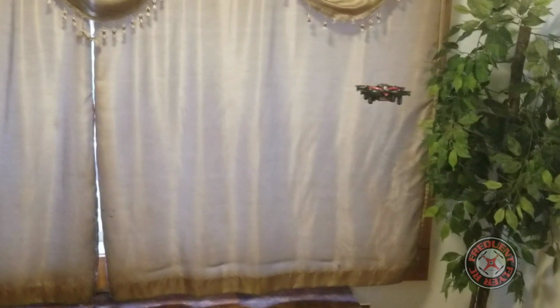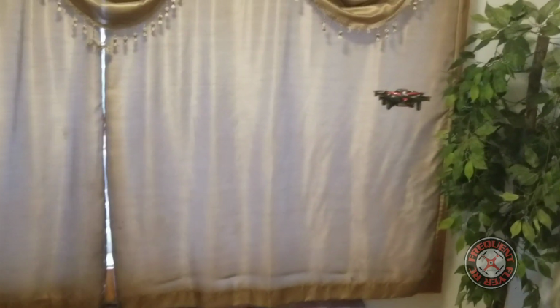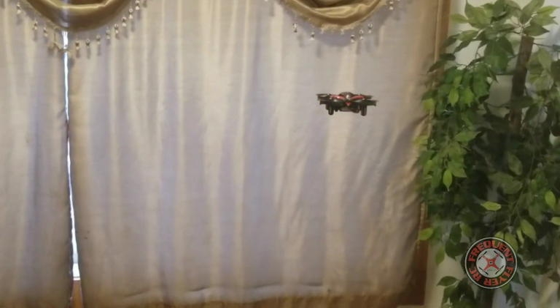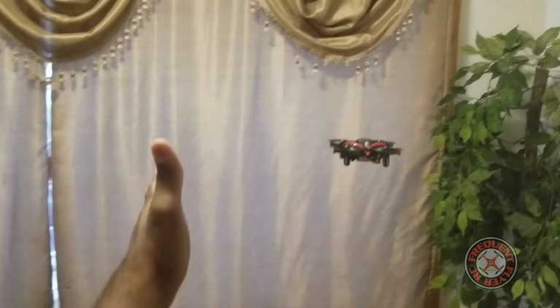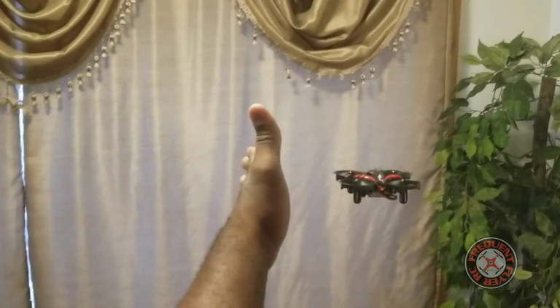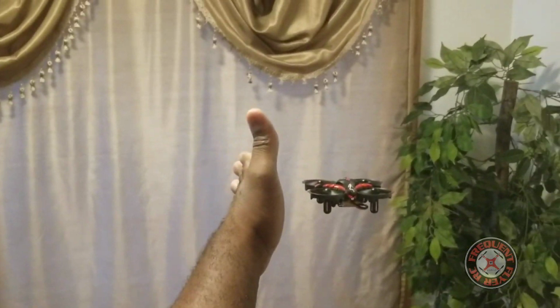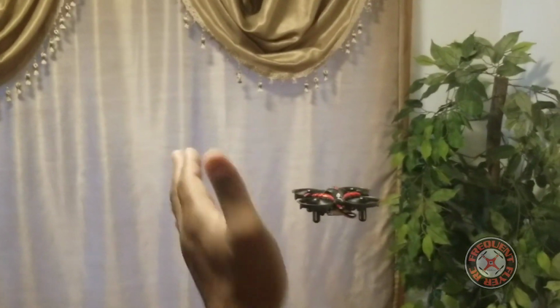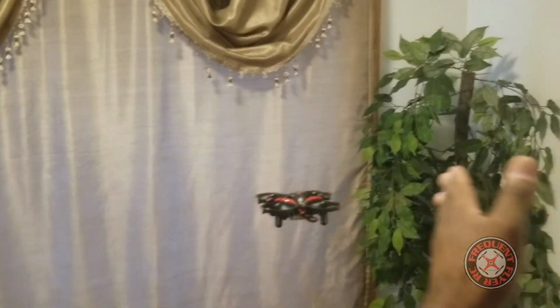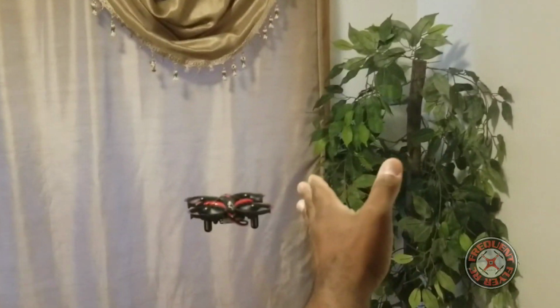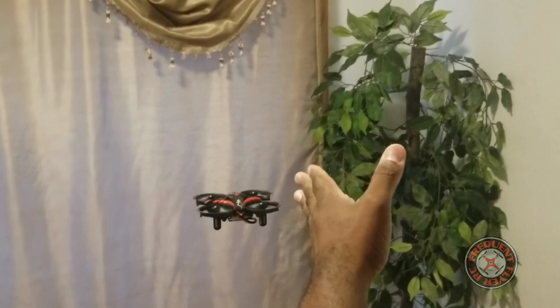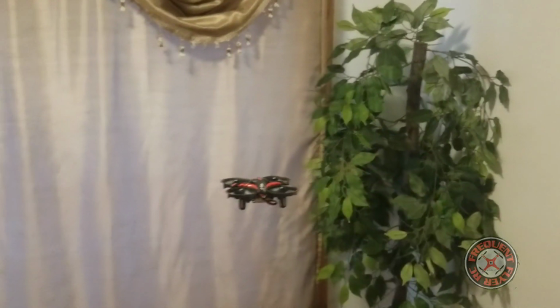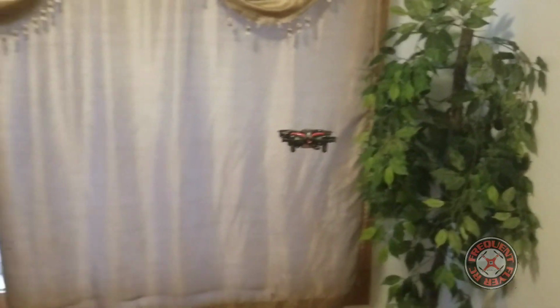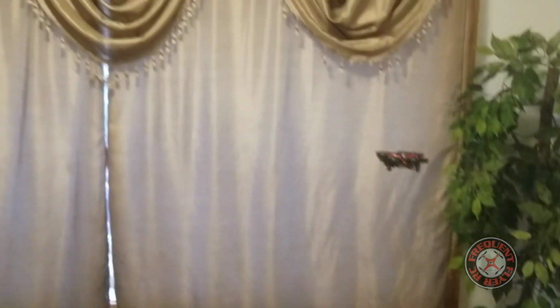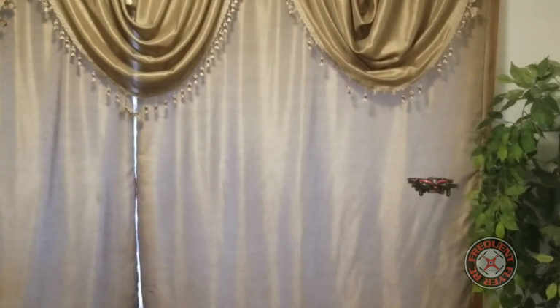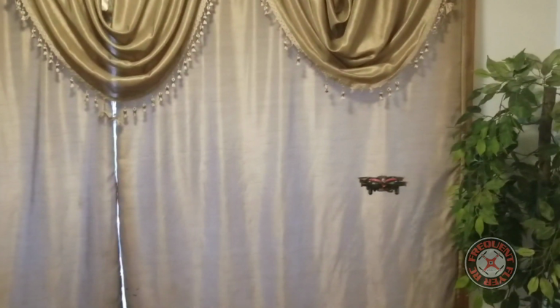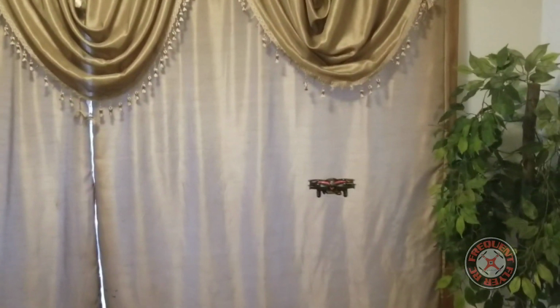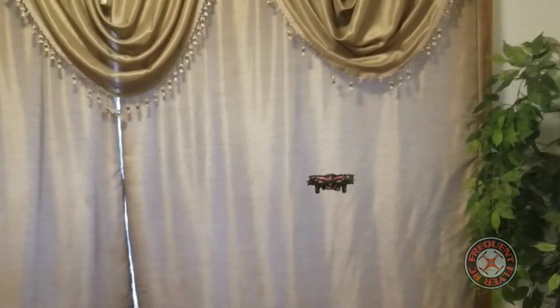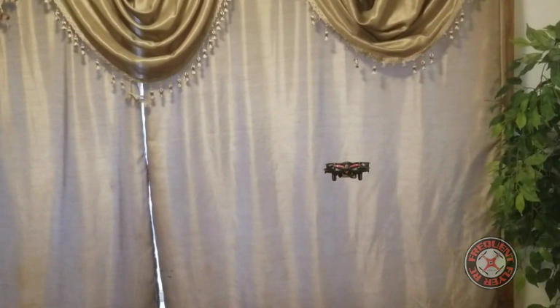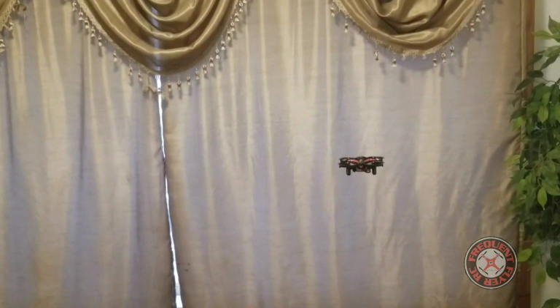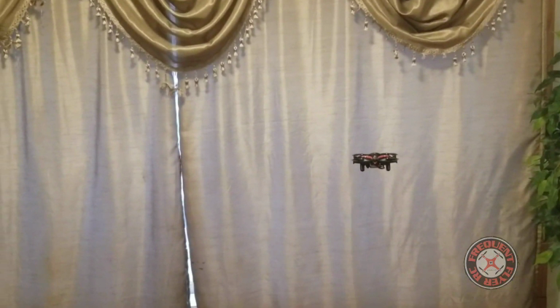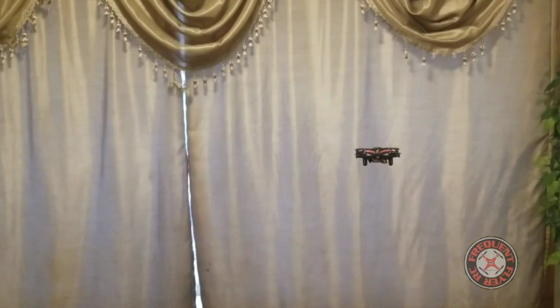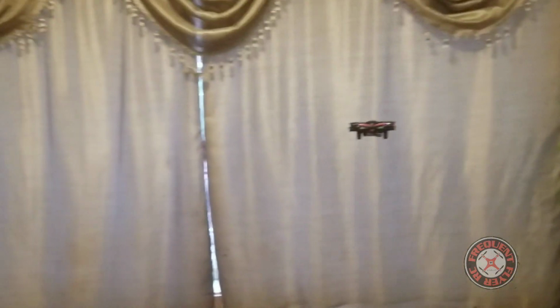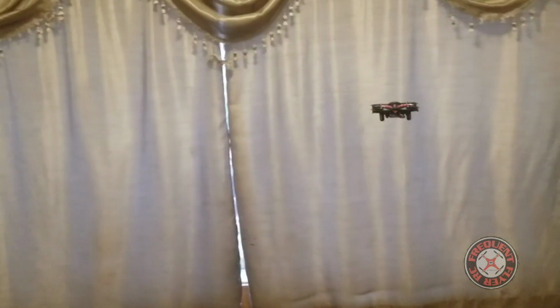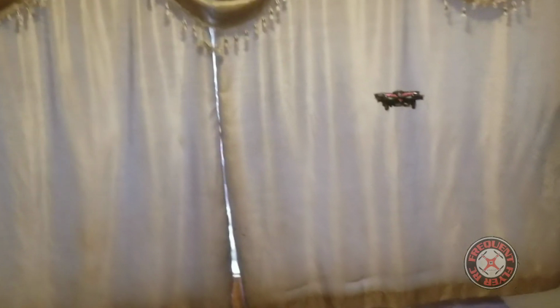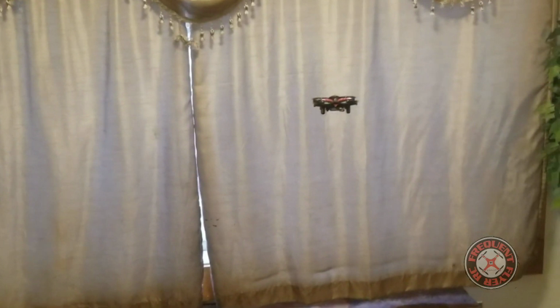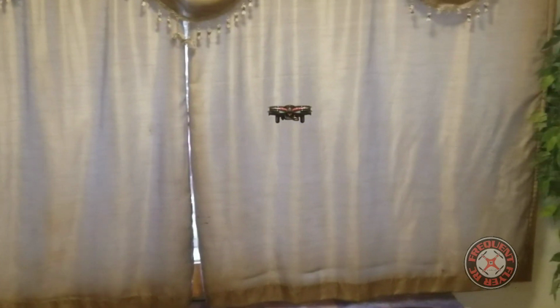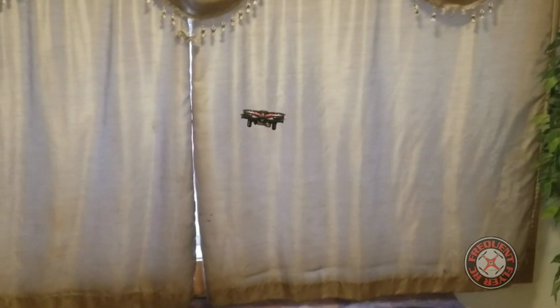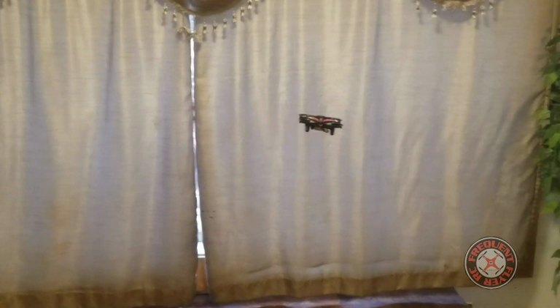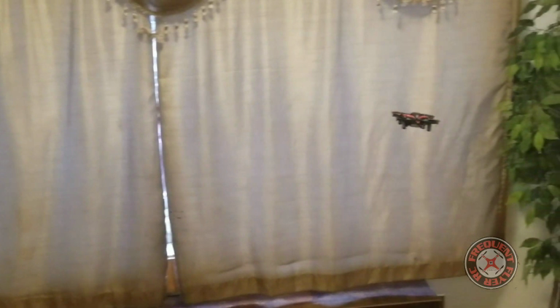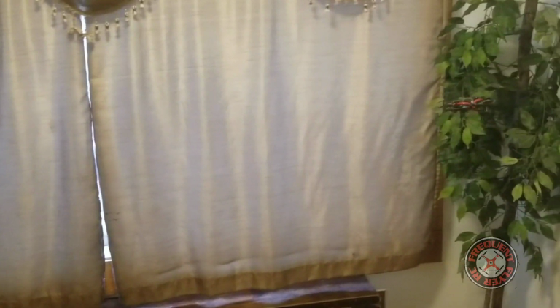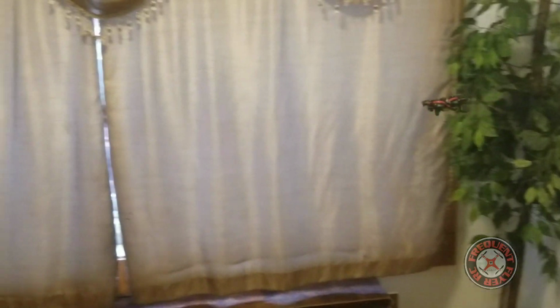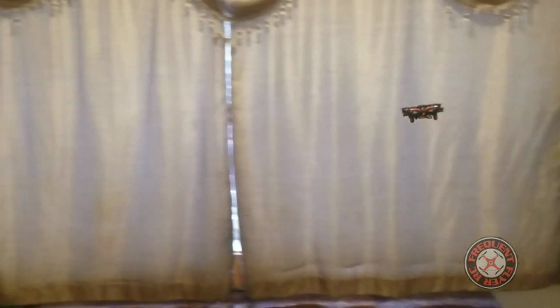Now this is gesture control, but as you can see nothing happens right now. That feature has to be turned on, but for now we're just going to look at the flight characteristics. This is side aileron.